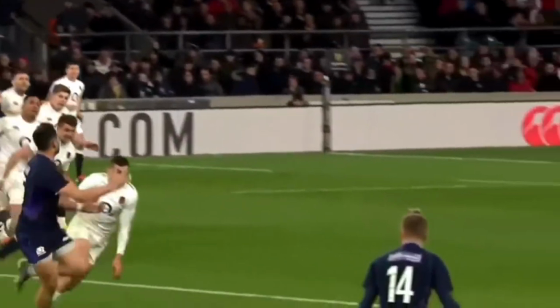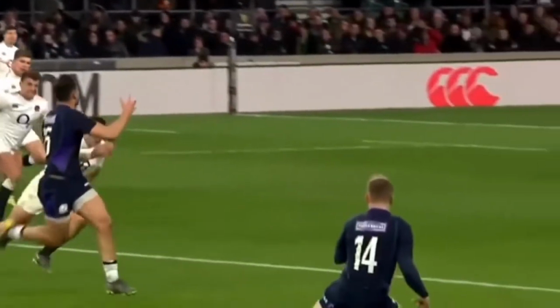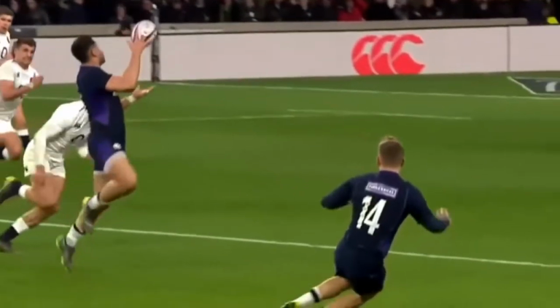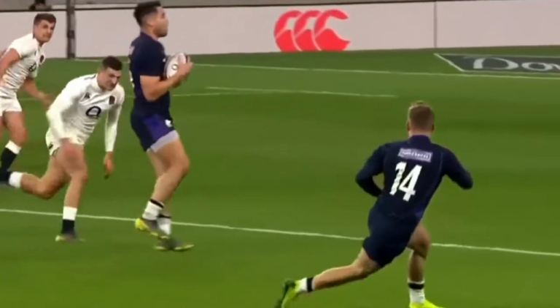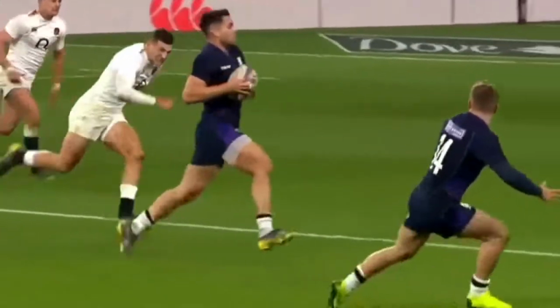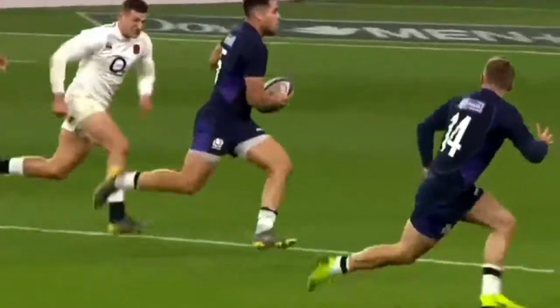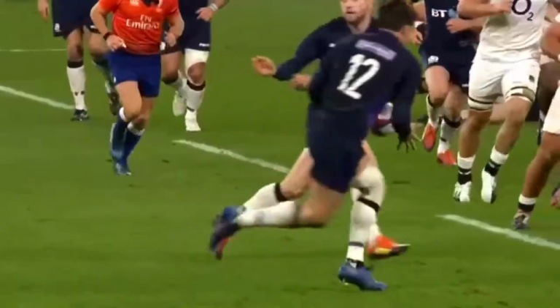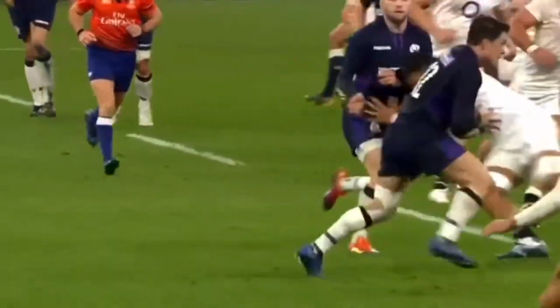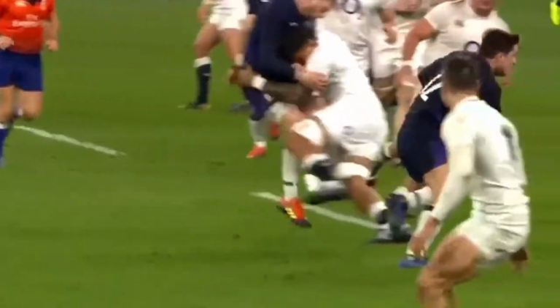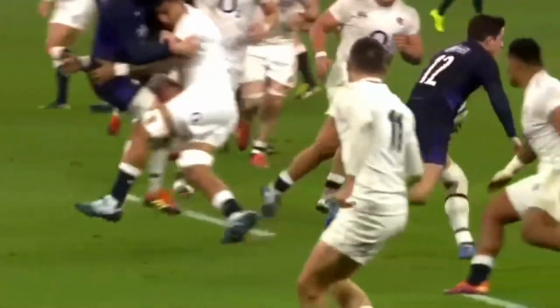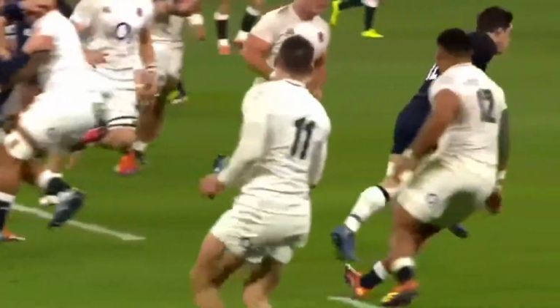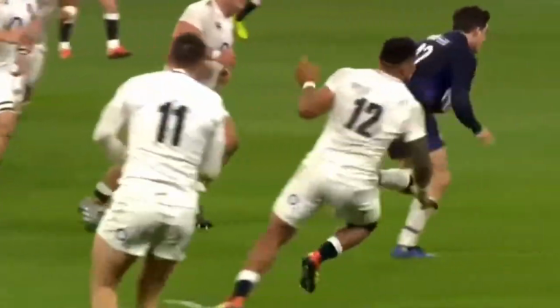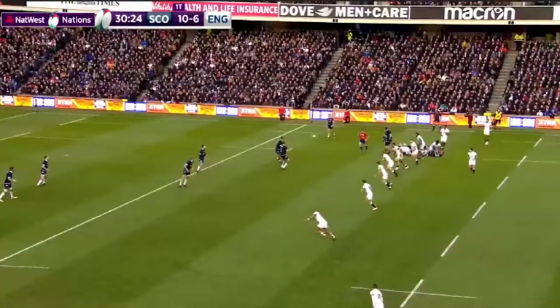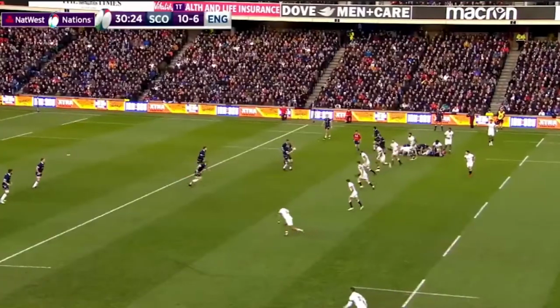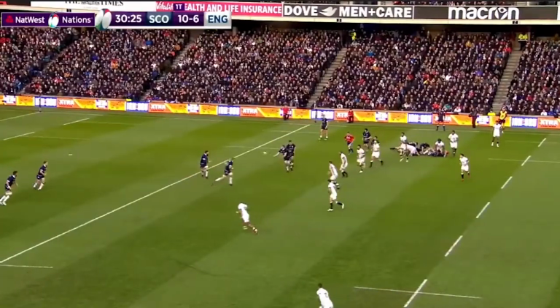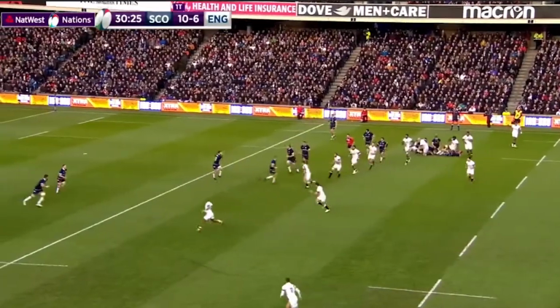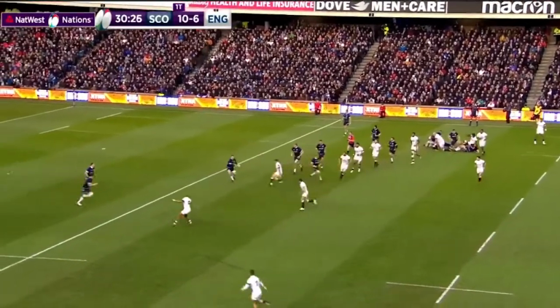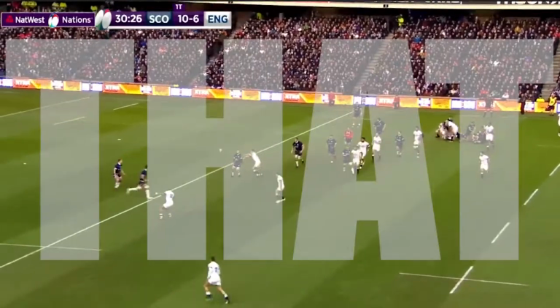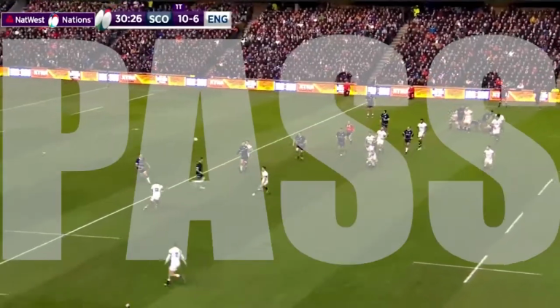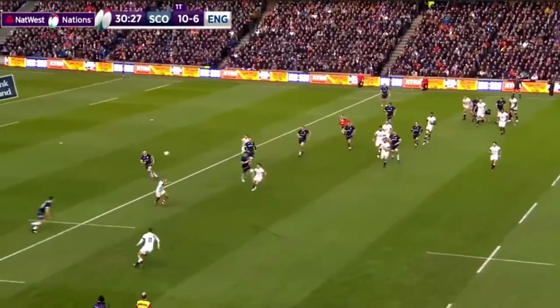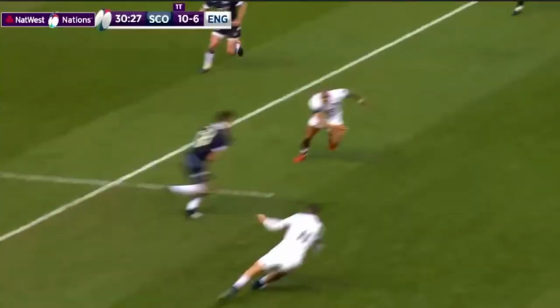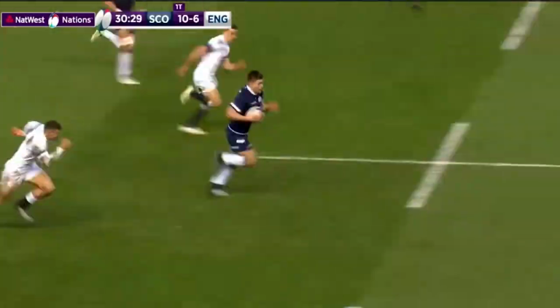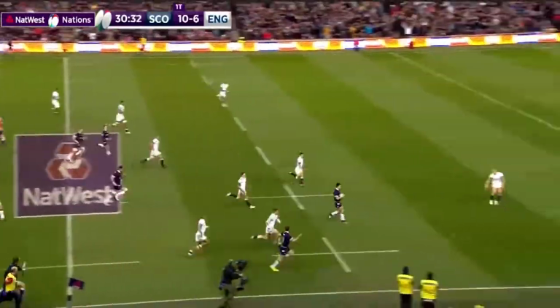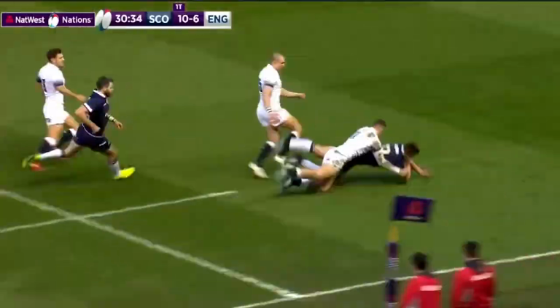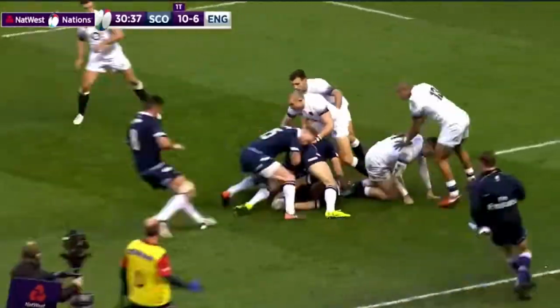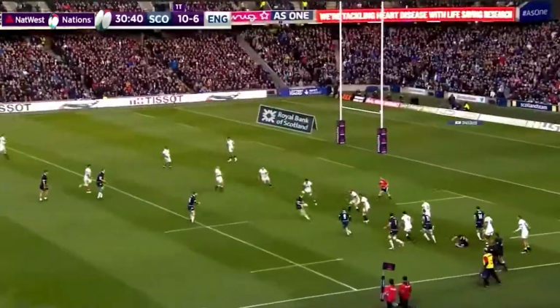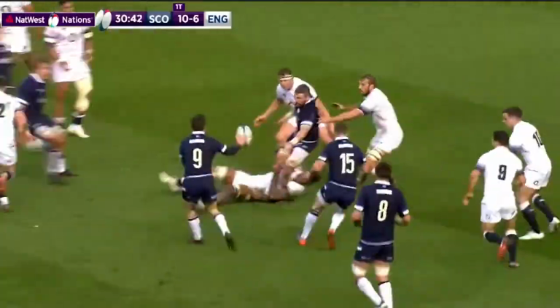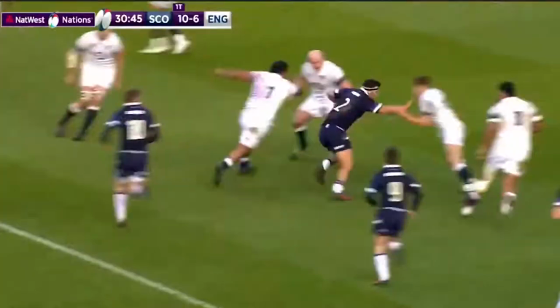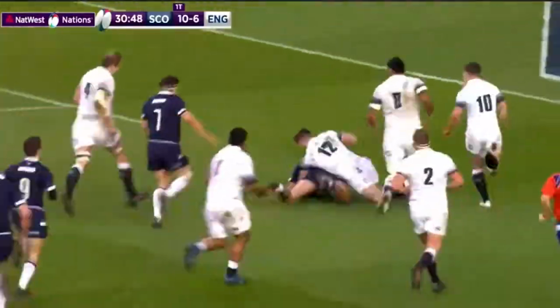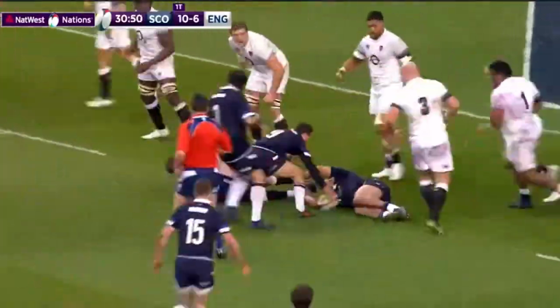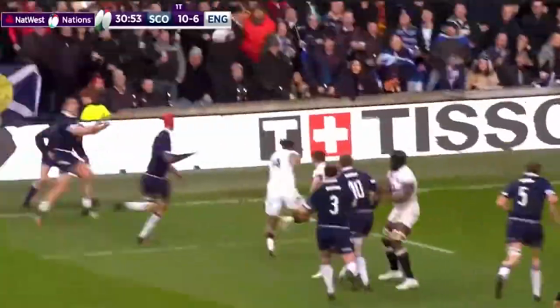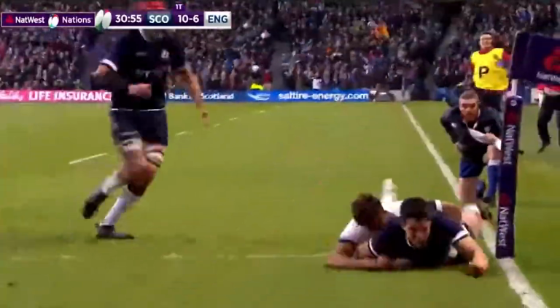Finn Russell uses his skills to manipulate the defence with a good variation of passing and velocity, mixed with his accuracy. One of his most famous passes is the pass against England in the 2018 Six Nations that started a well-worked team try a few phases later.